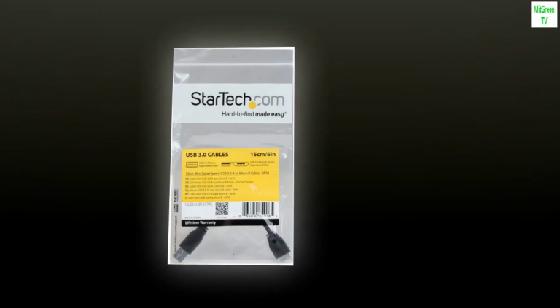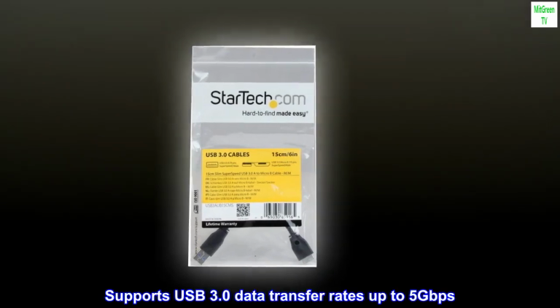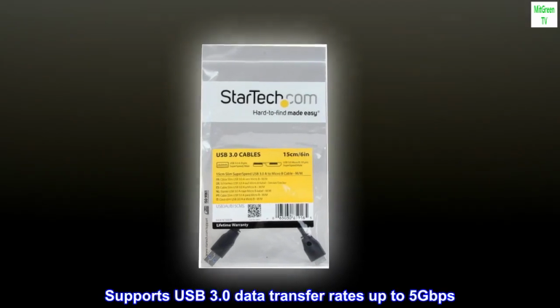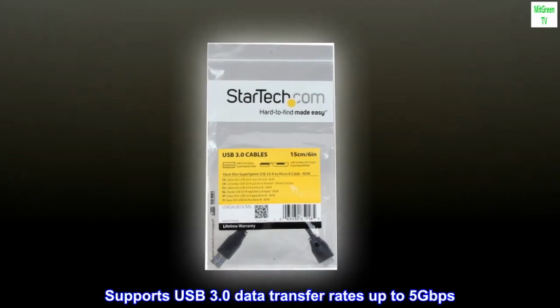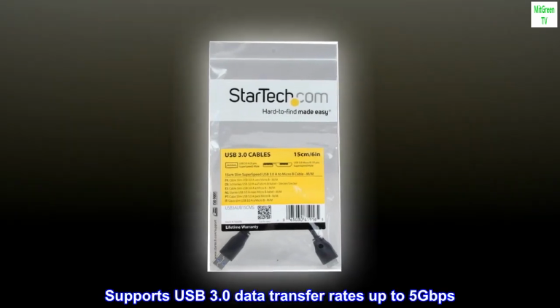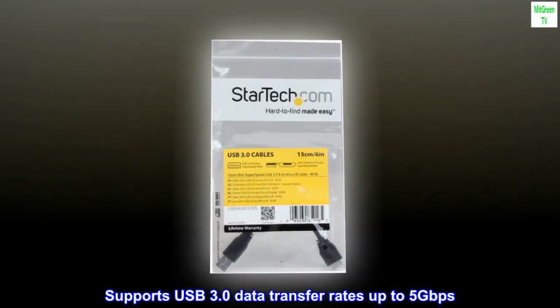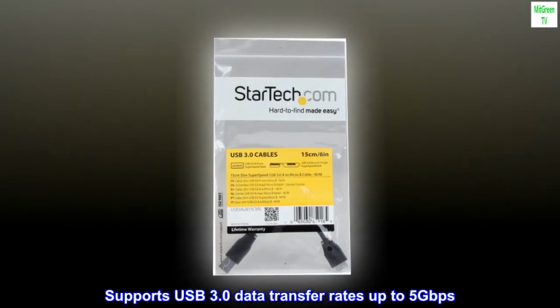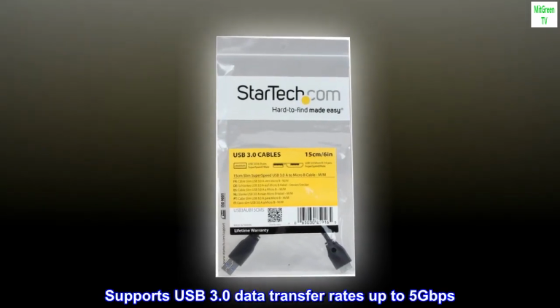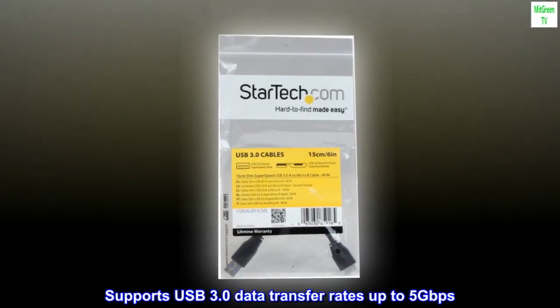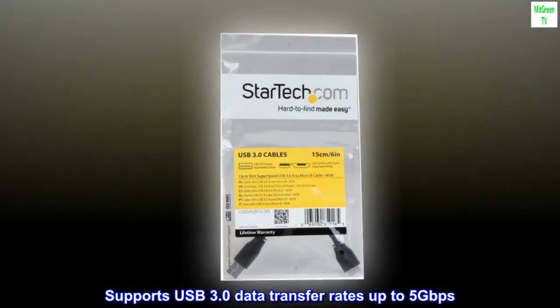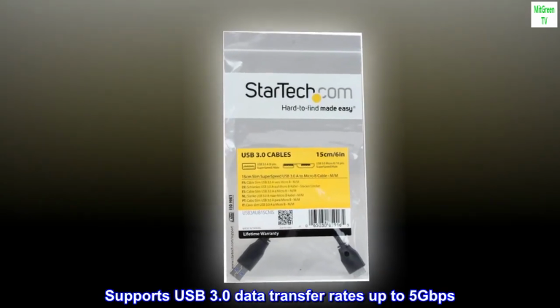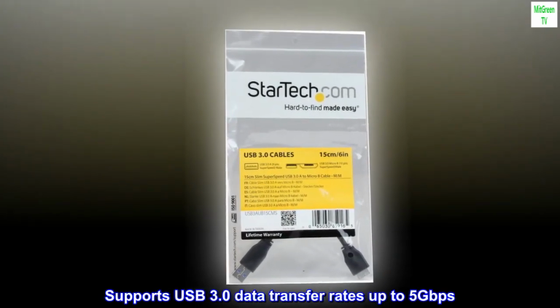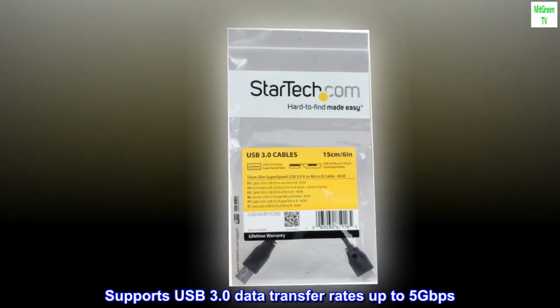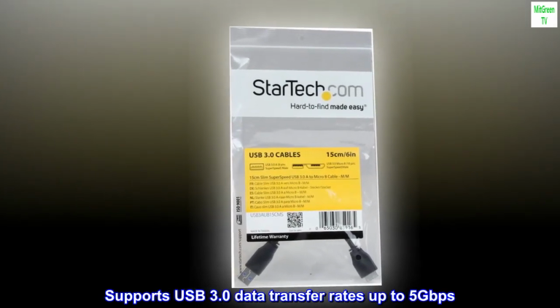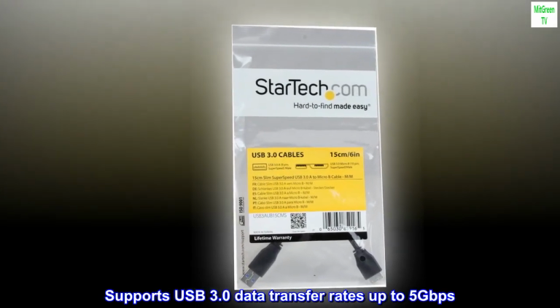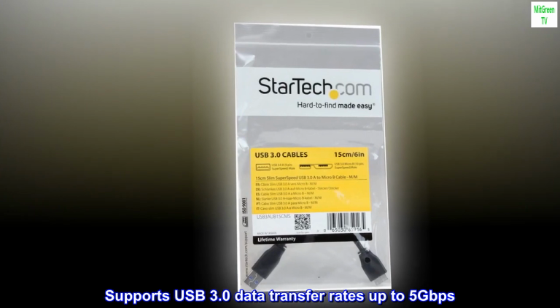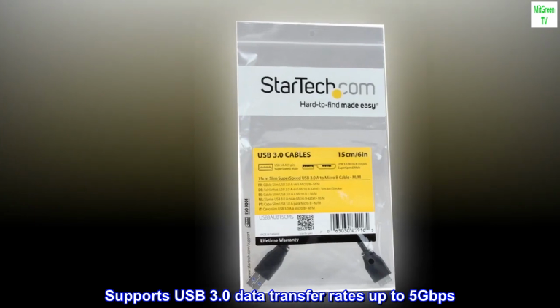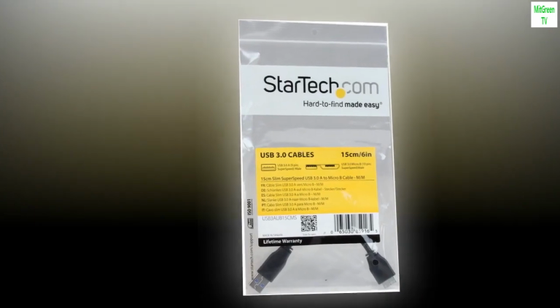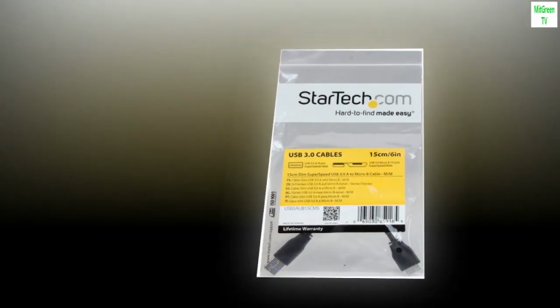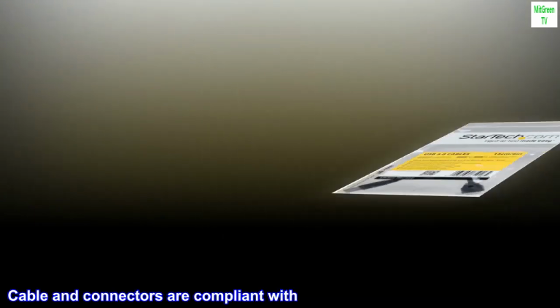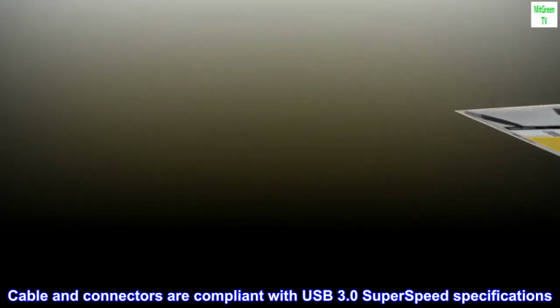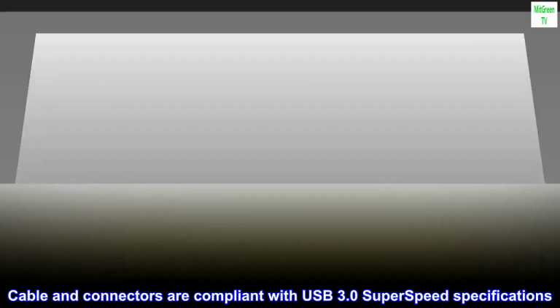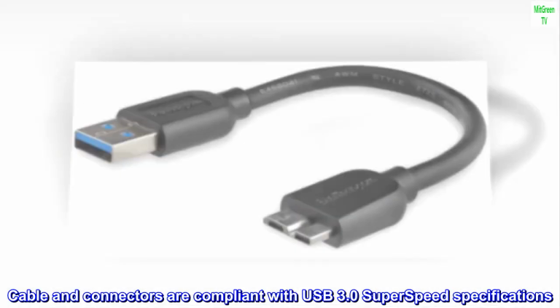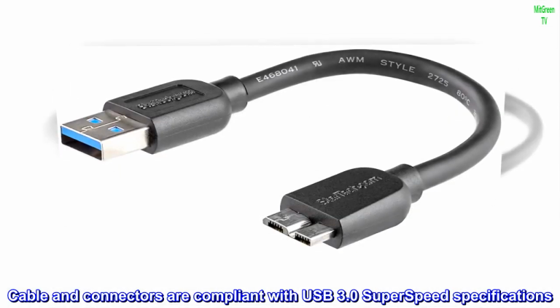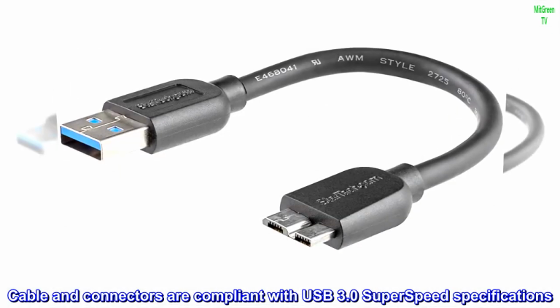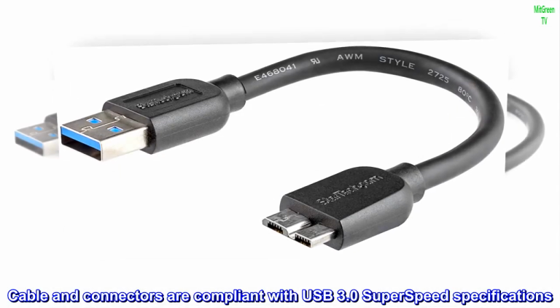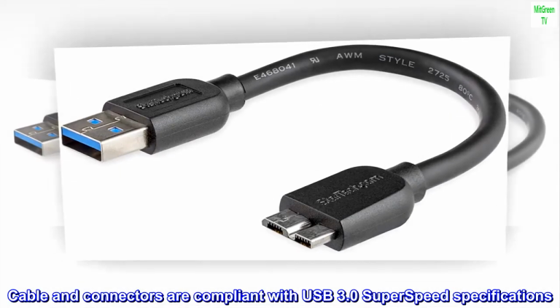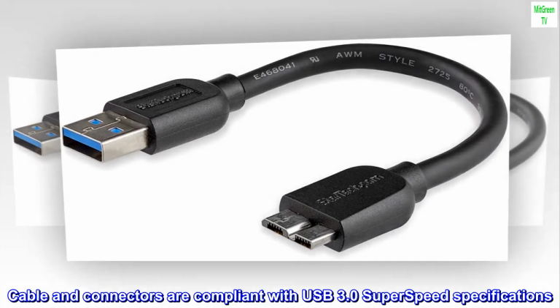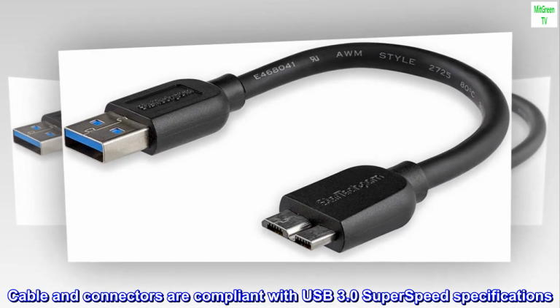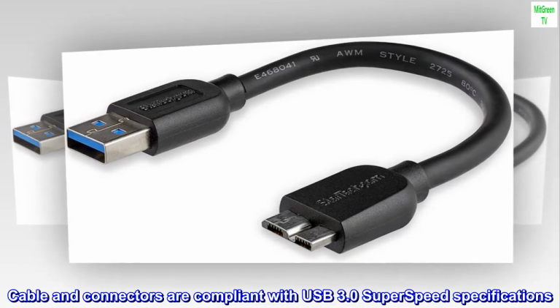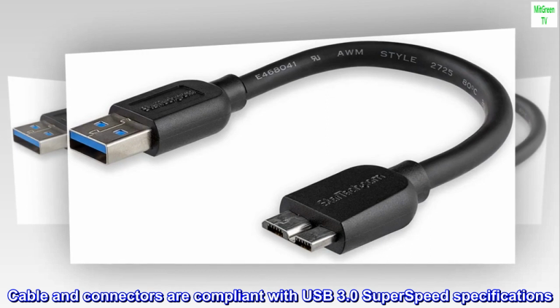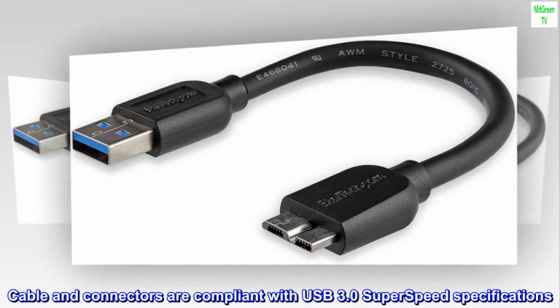Supports USB 3.0 data transfer rates up to 5 Gbps. Cable and connectors are compliant with USB 3.0 SuperSpeed specifications.